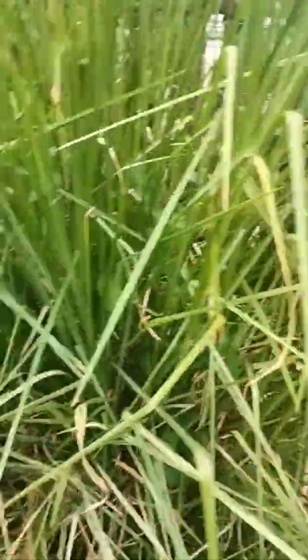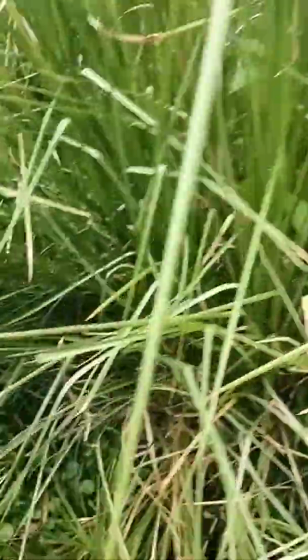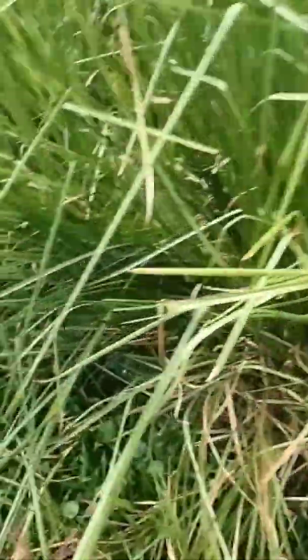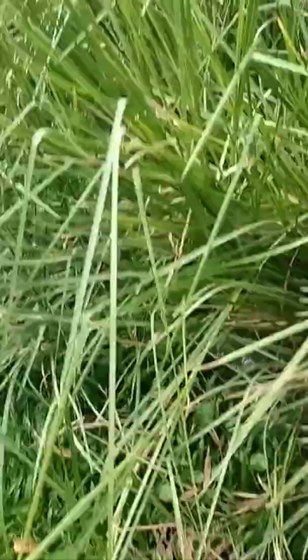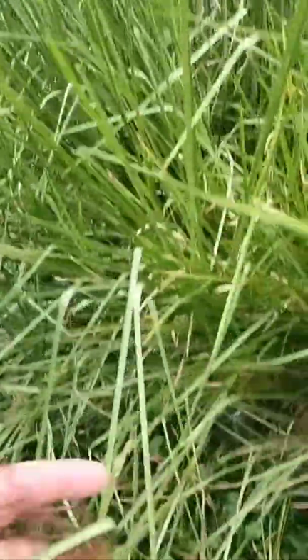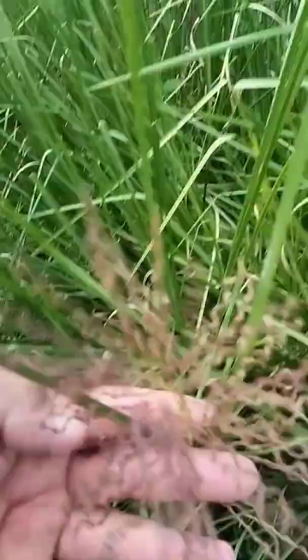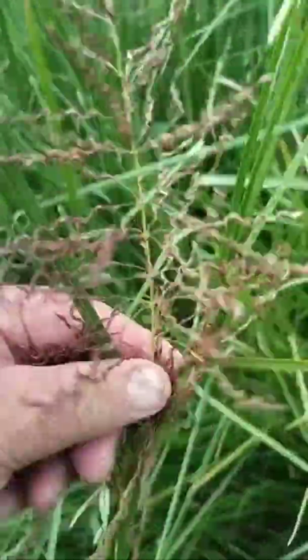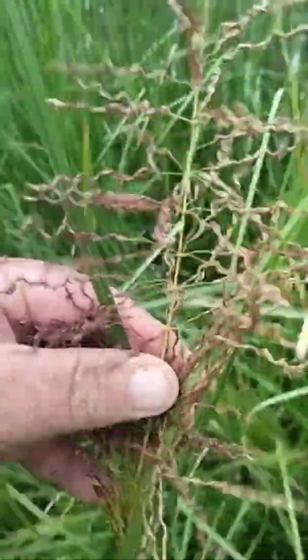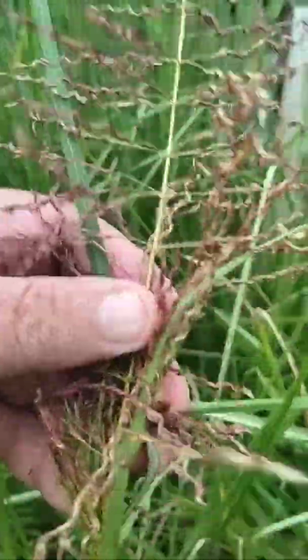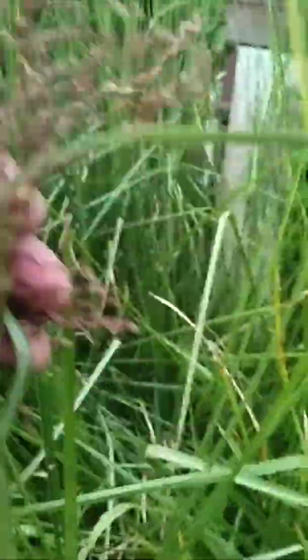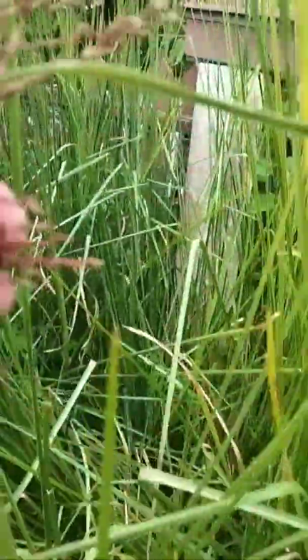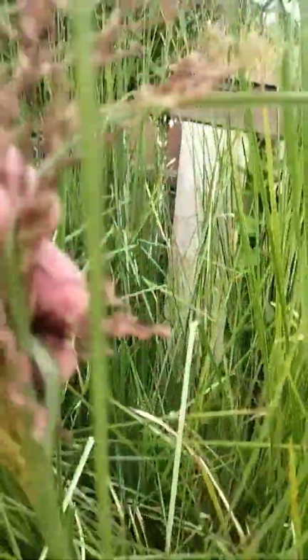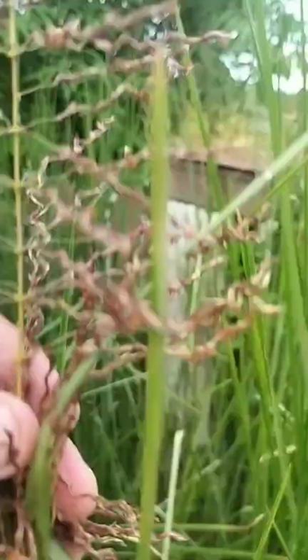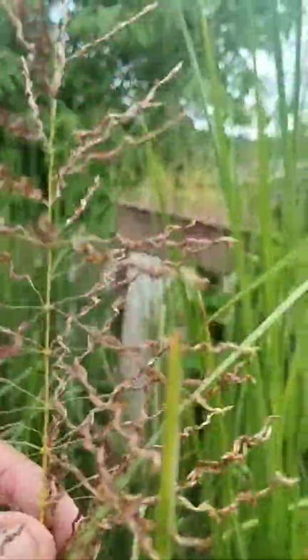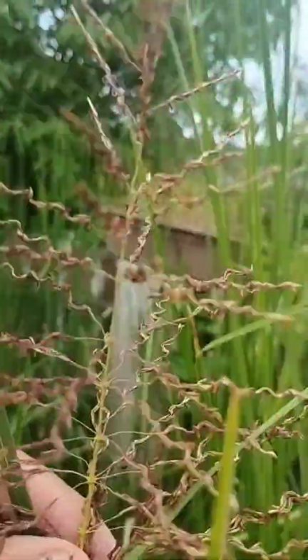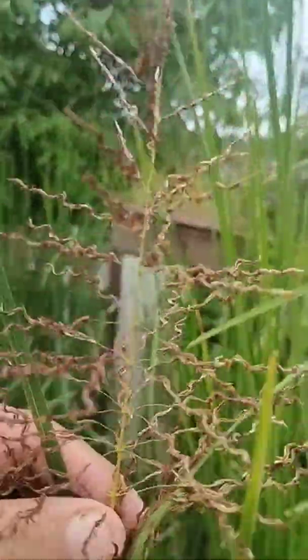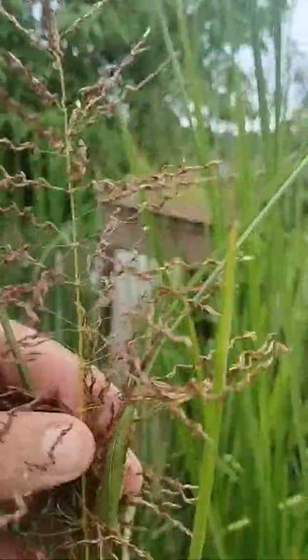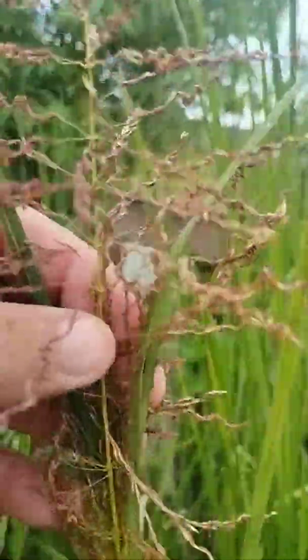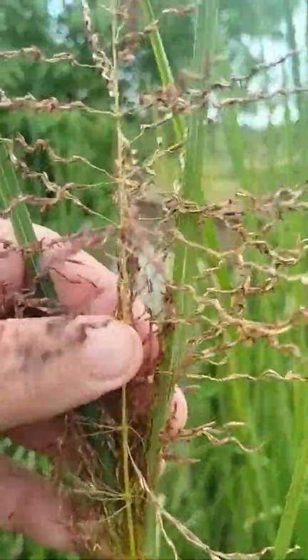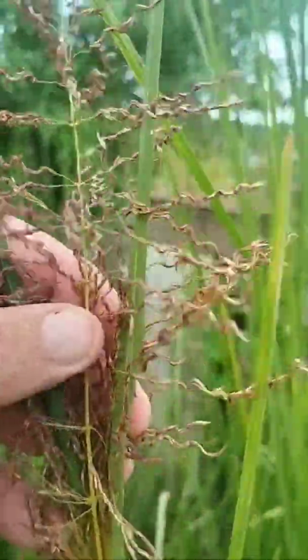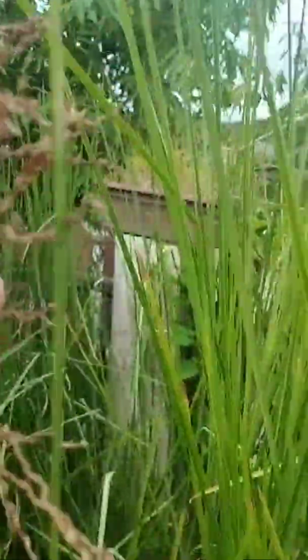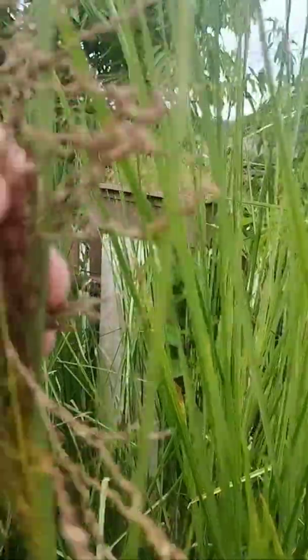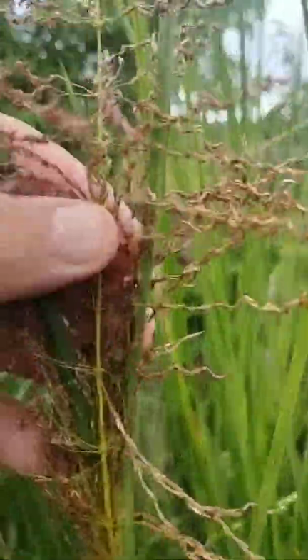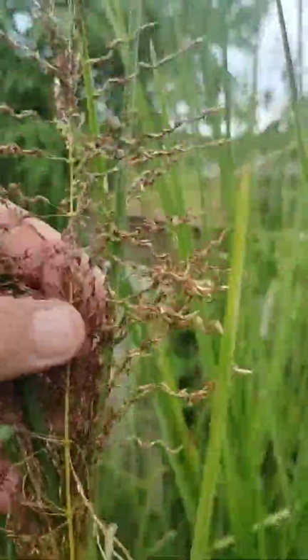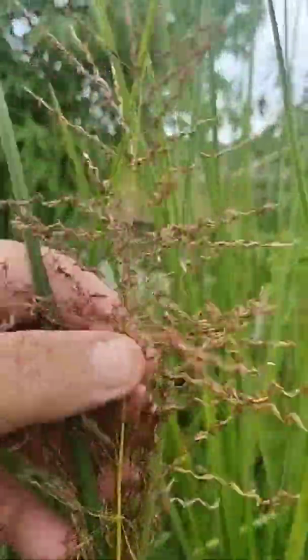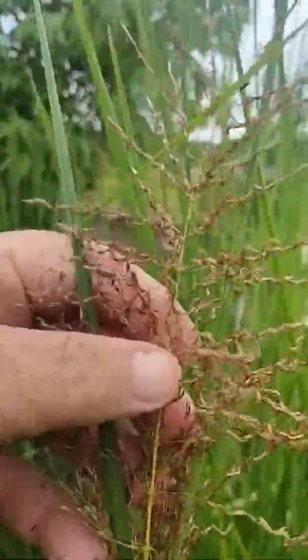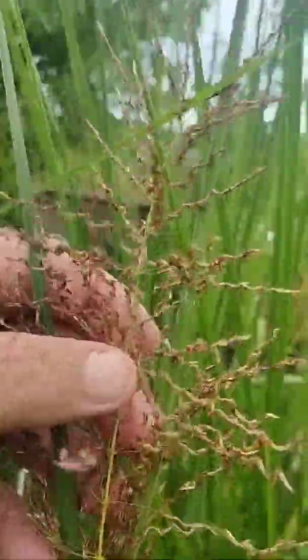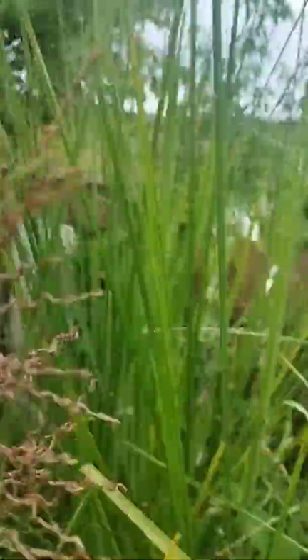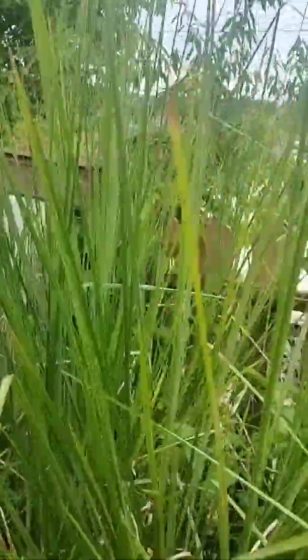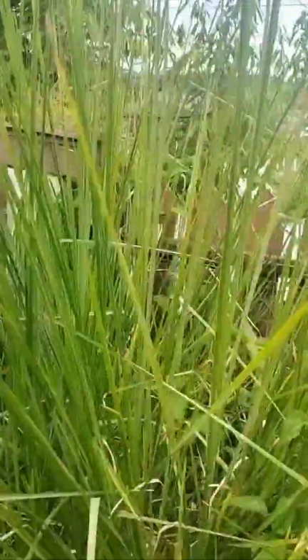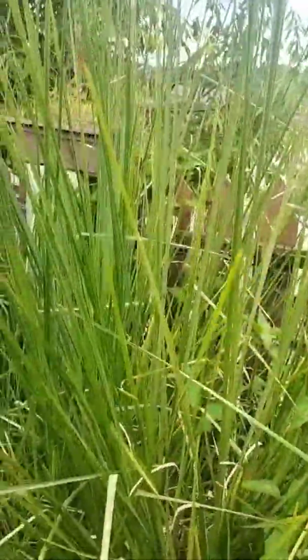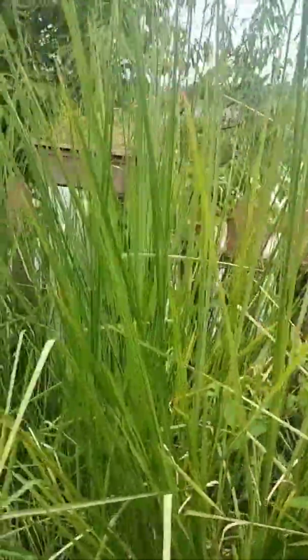Have a look at this gorgeous flower. I love these purple flowers. They actually are sterile — there's no seeds. You can't buy vetiver seeds.